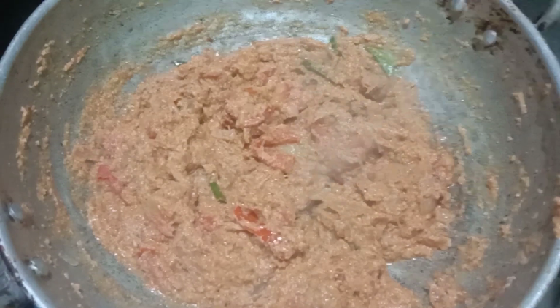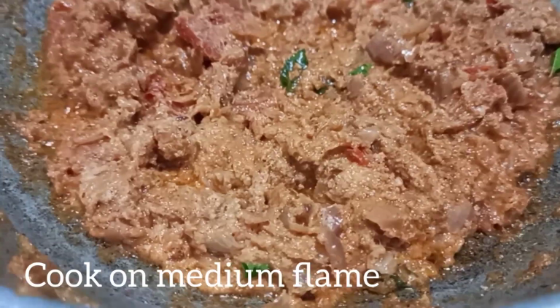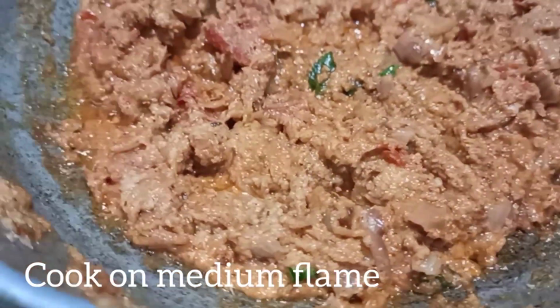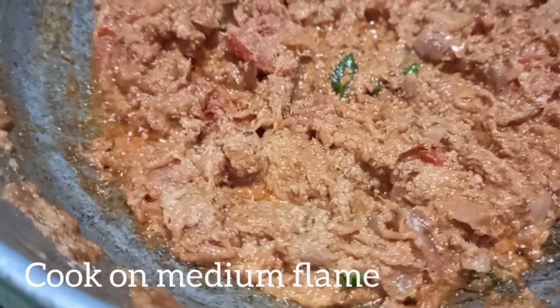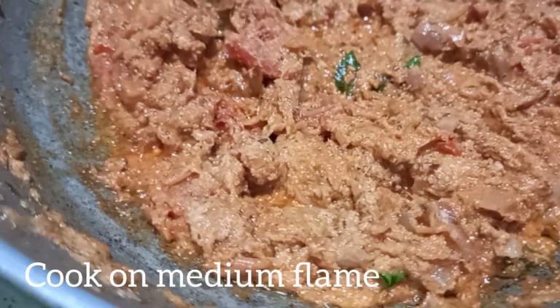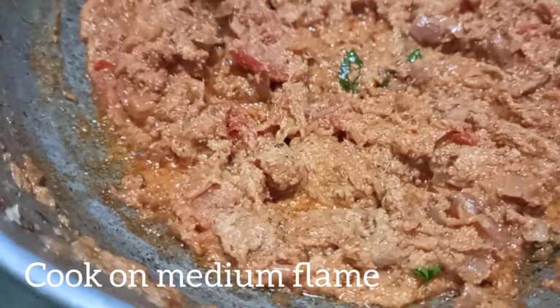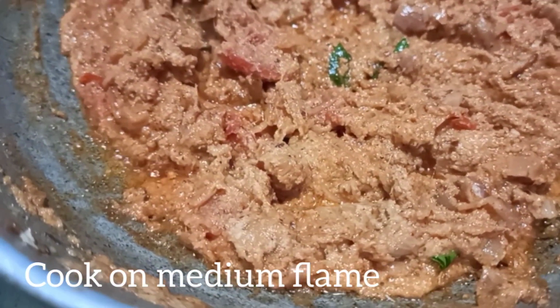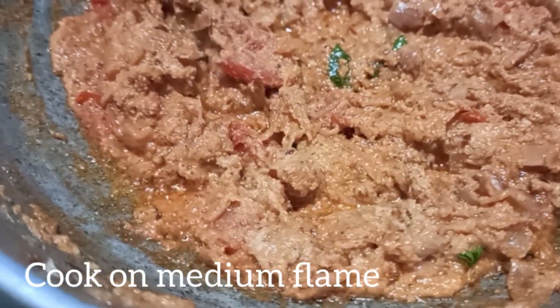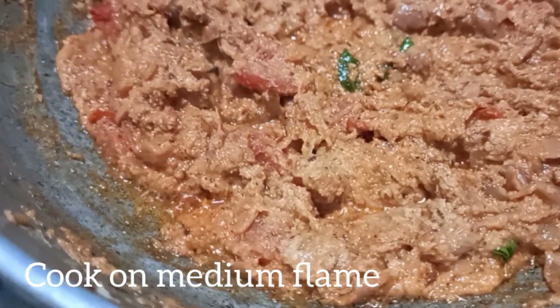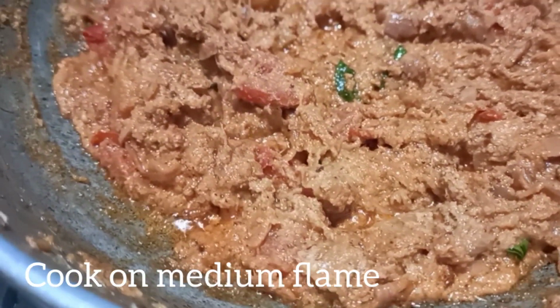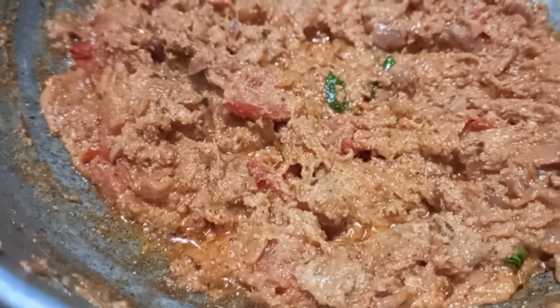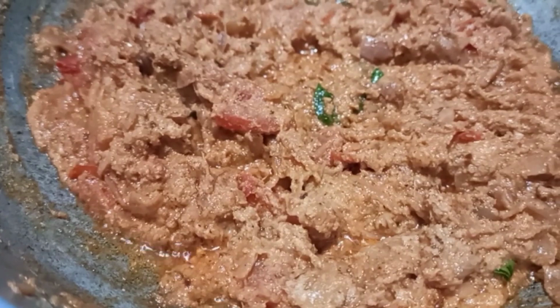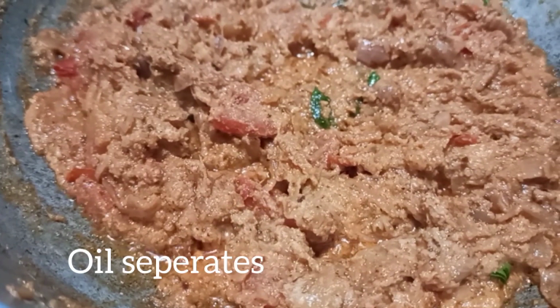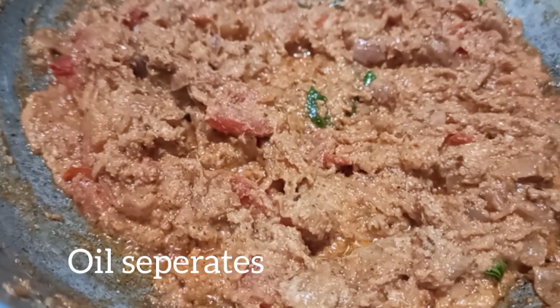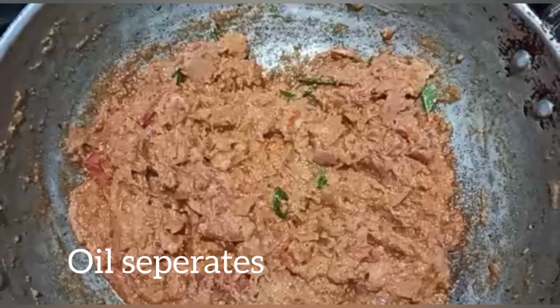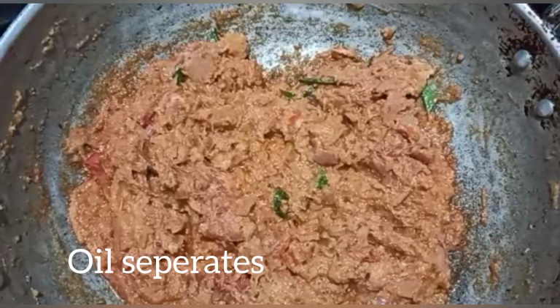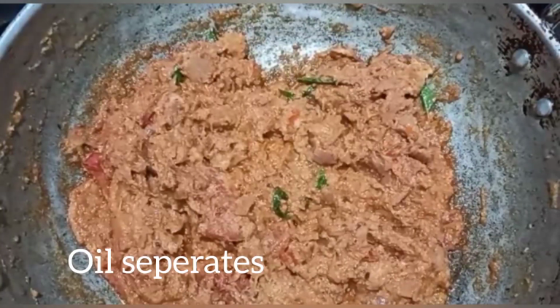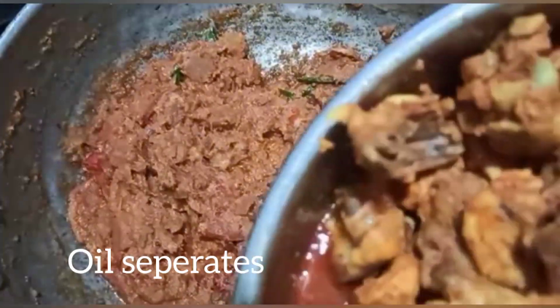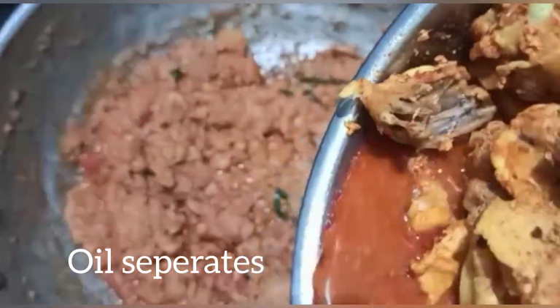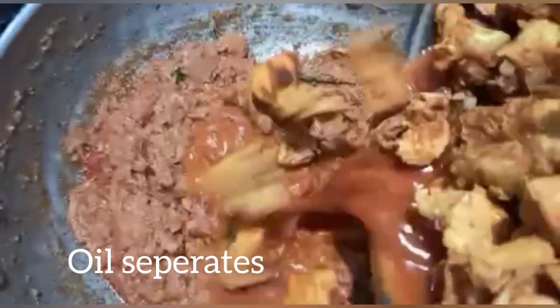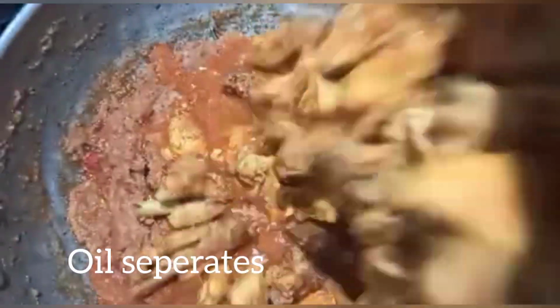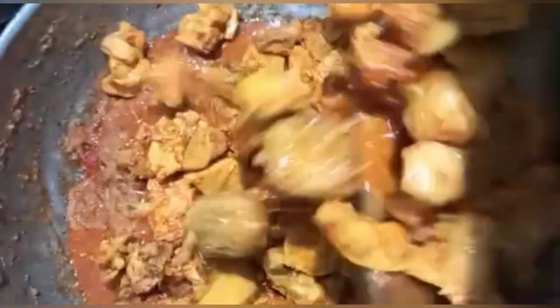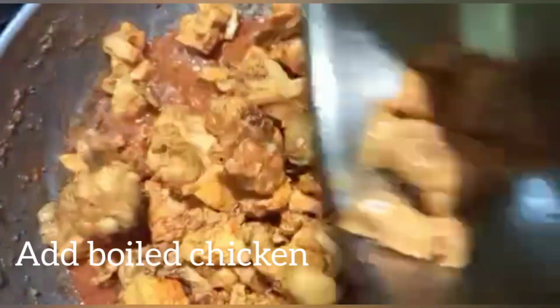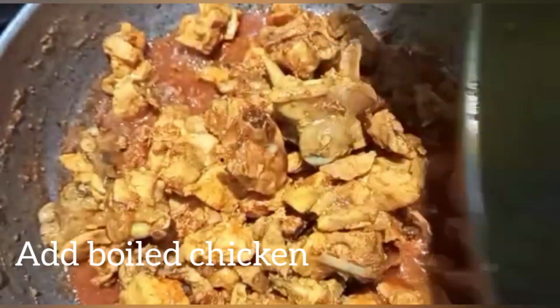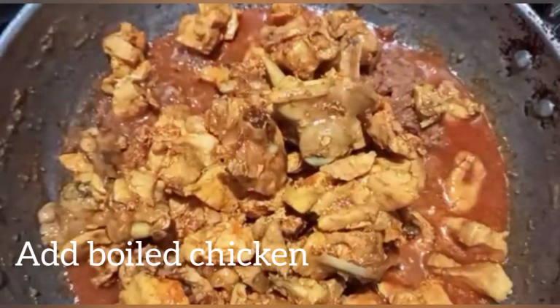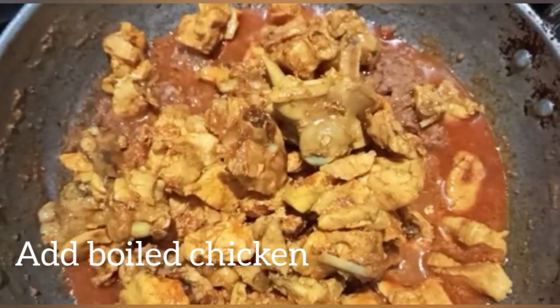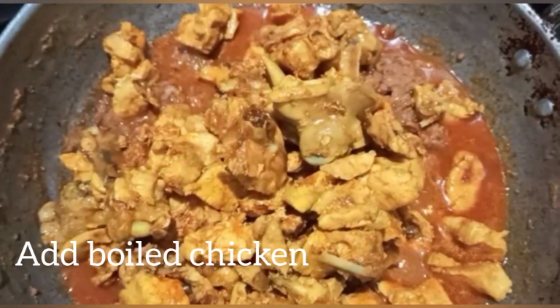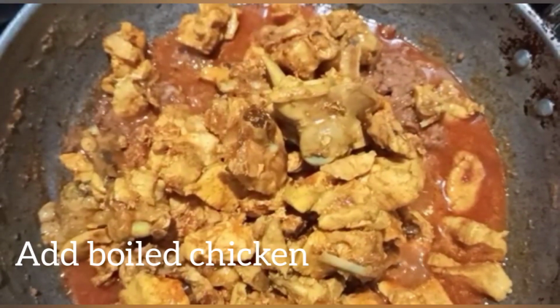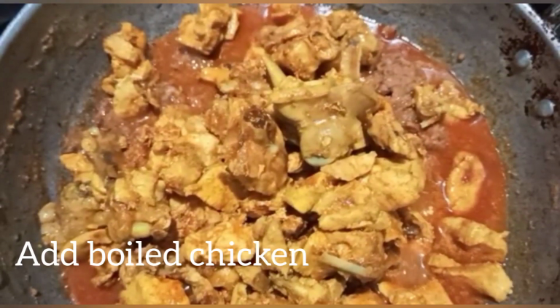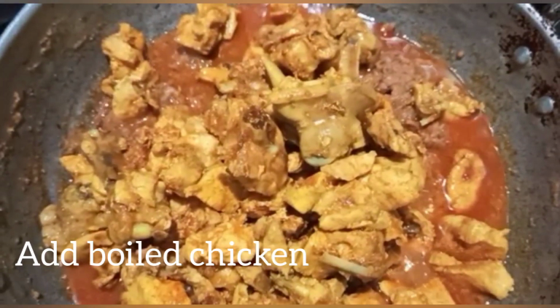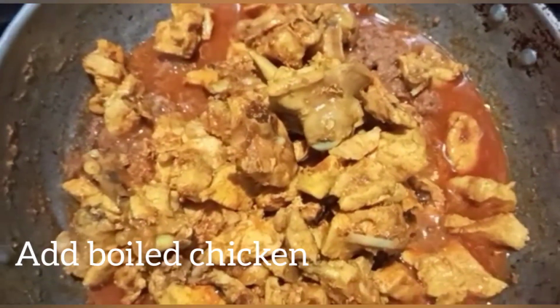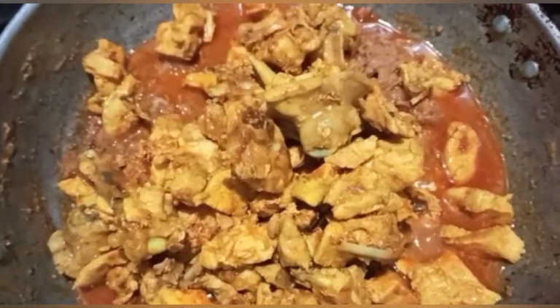Let's put the oil in the pan. Let's cook the chicken in the pan. Add the chicken in the pan.